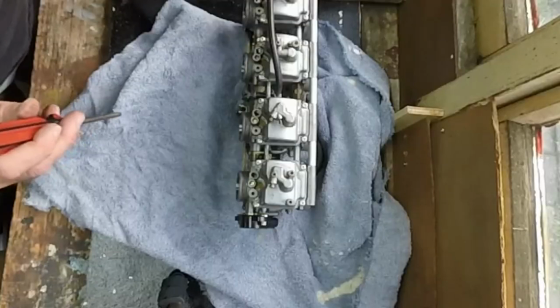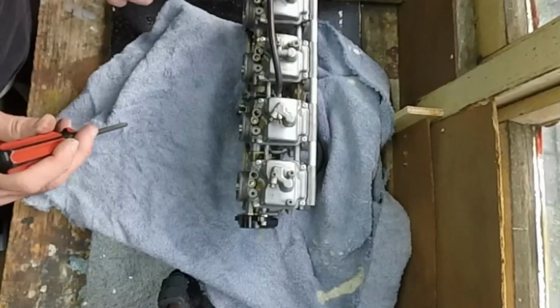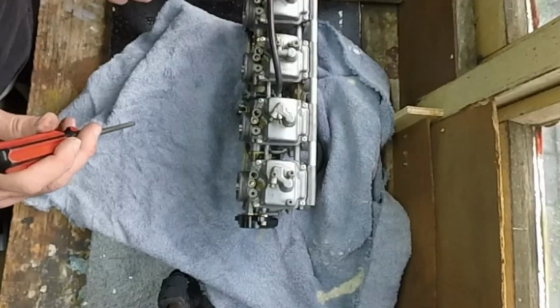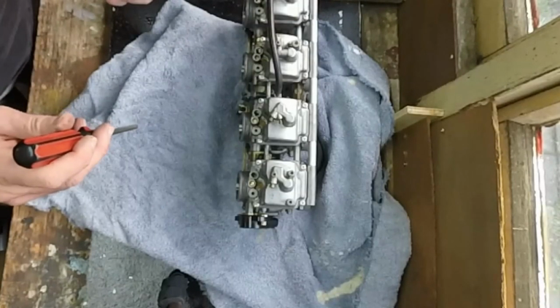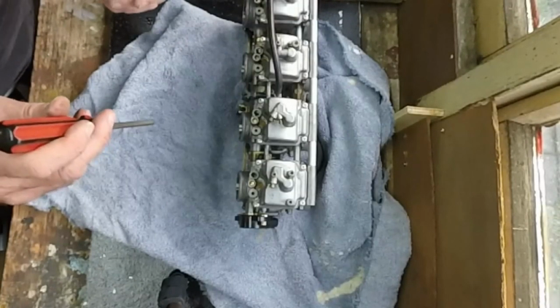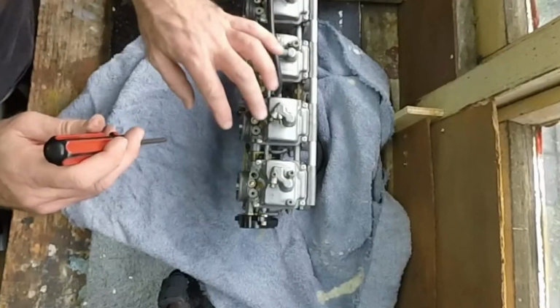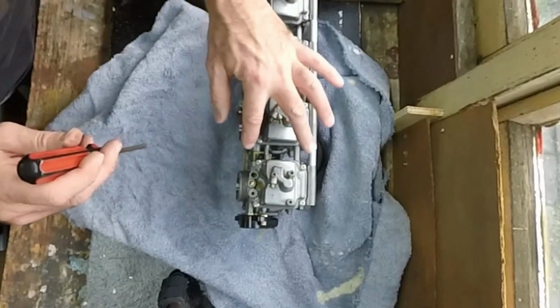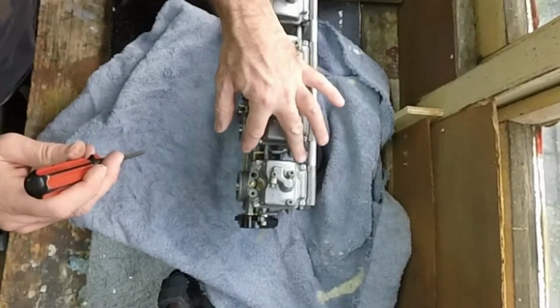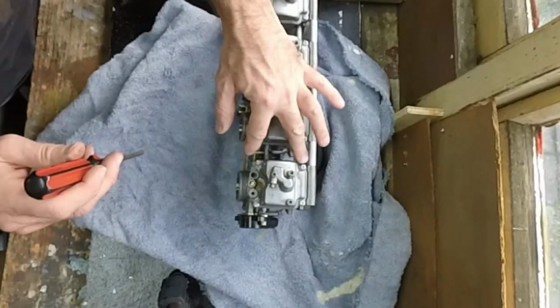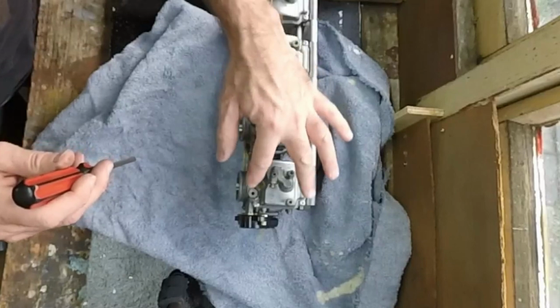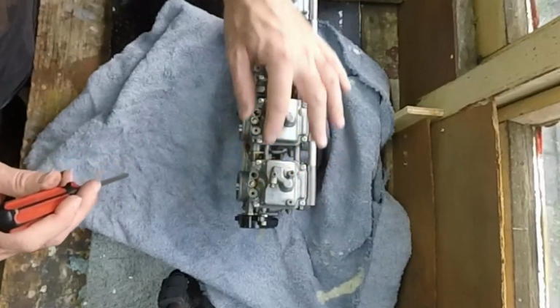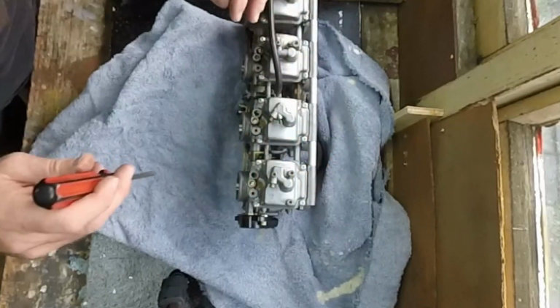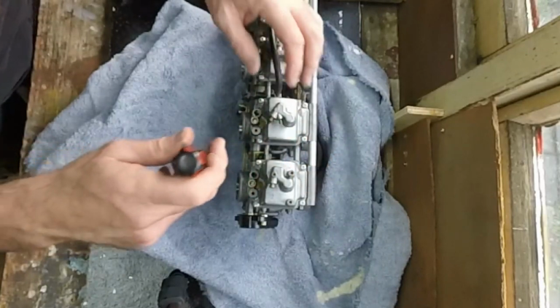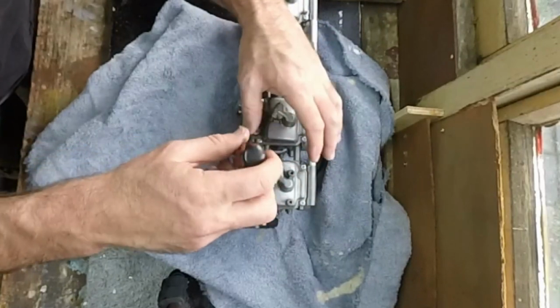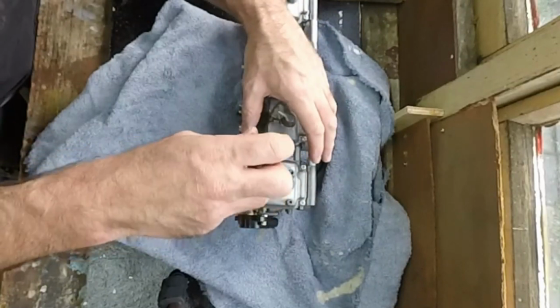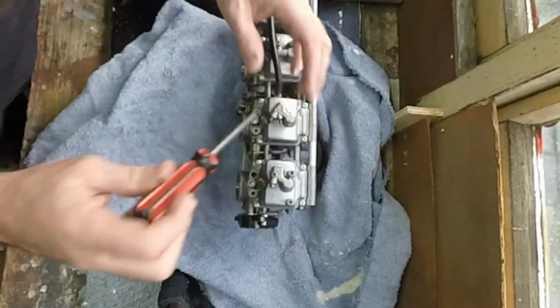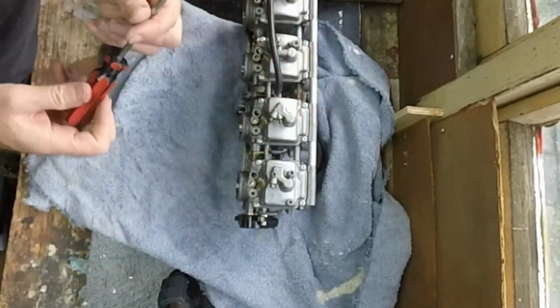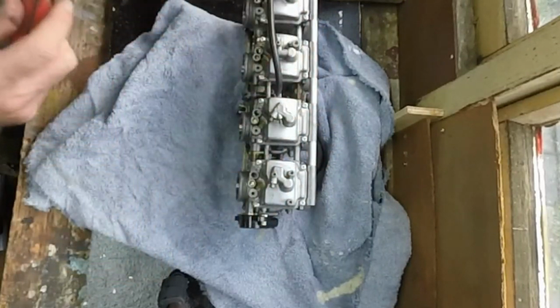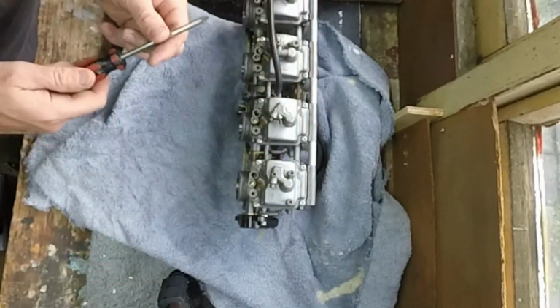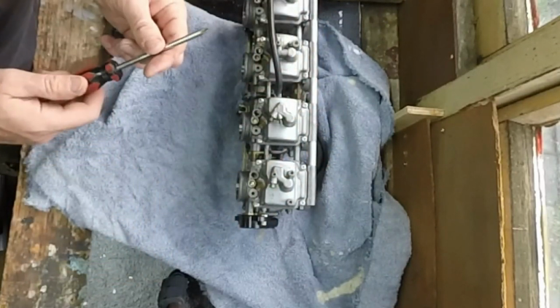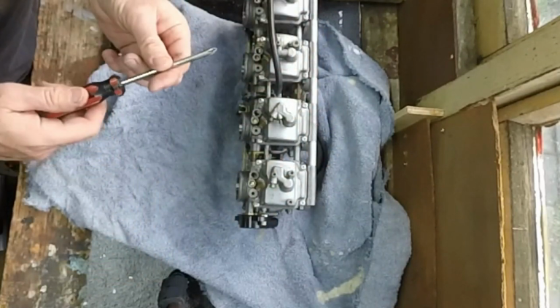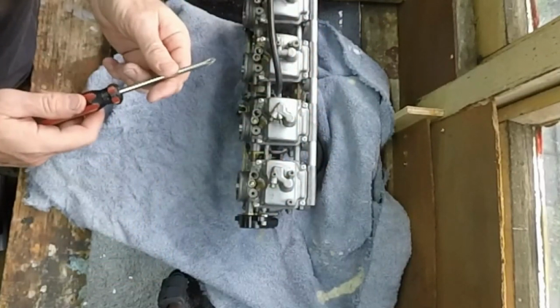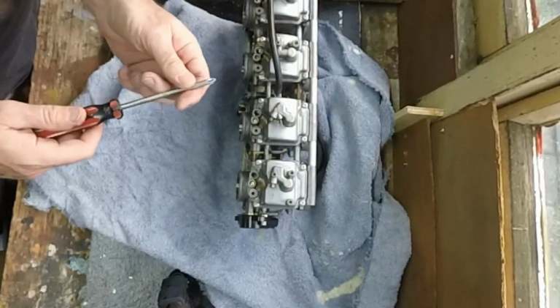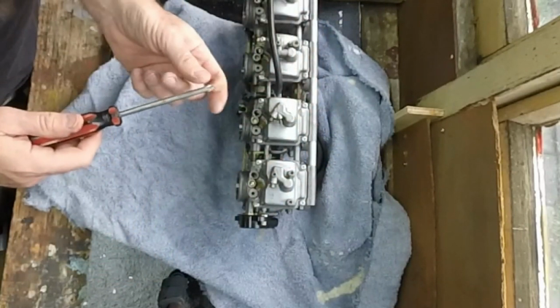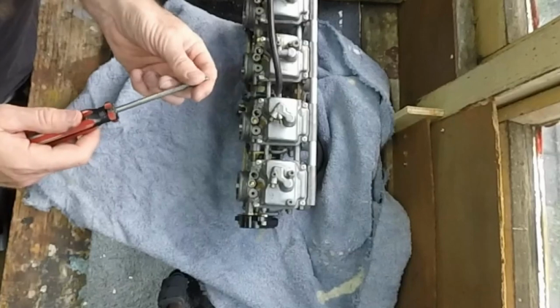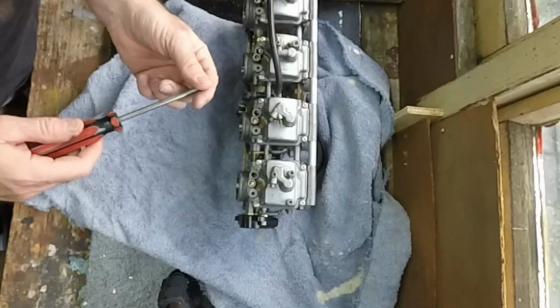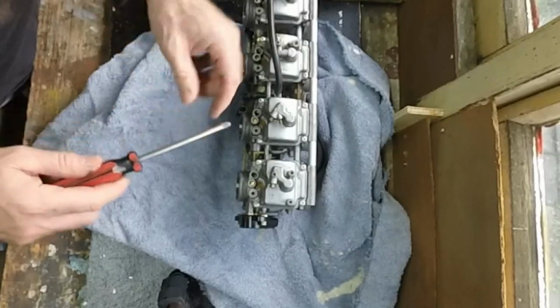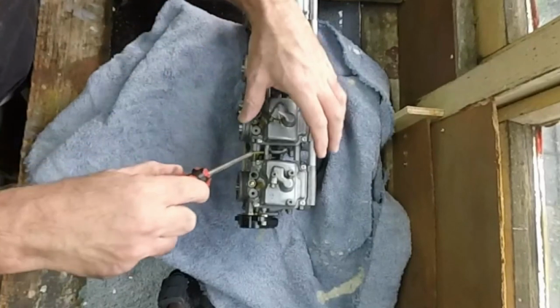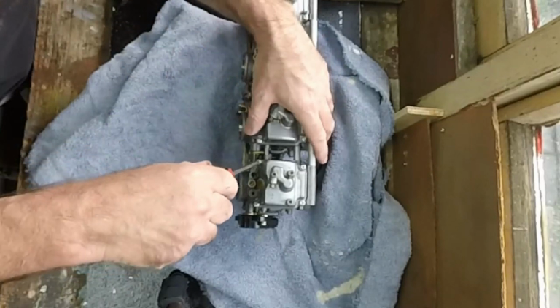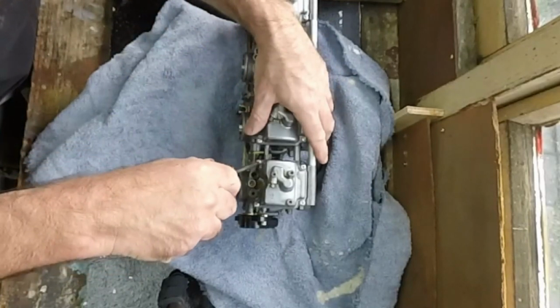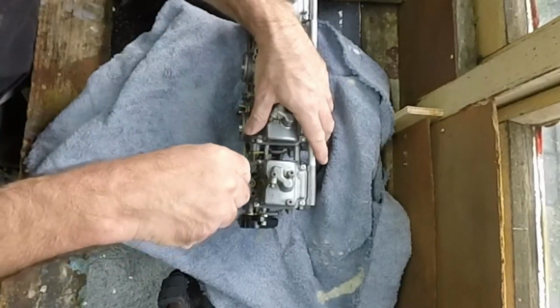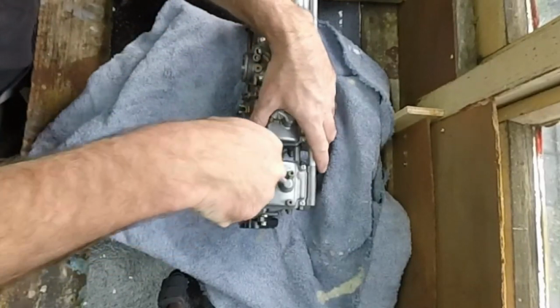These Japanese industry standard screwdrivers — JIS — are the proper screwdriver for these float bowls. I've got some normally, but today I don't have any, so I've just got to be super careful I don't strip the screws.